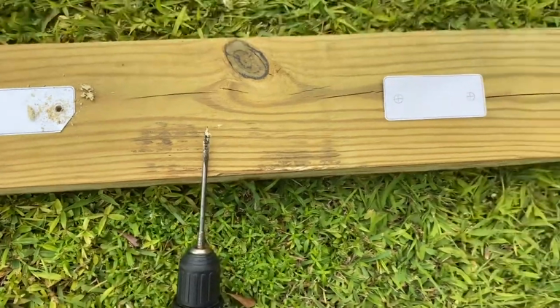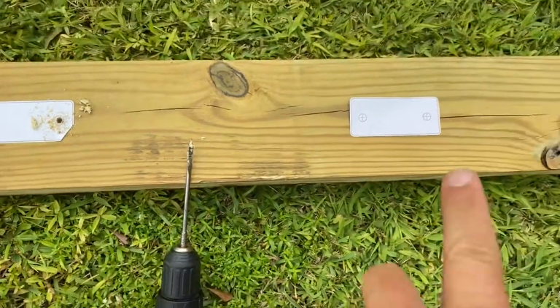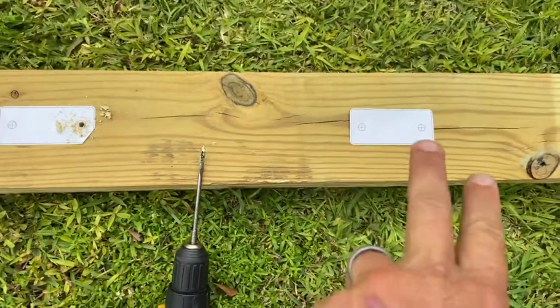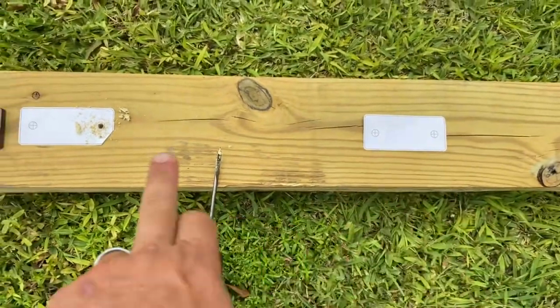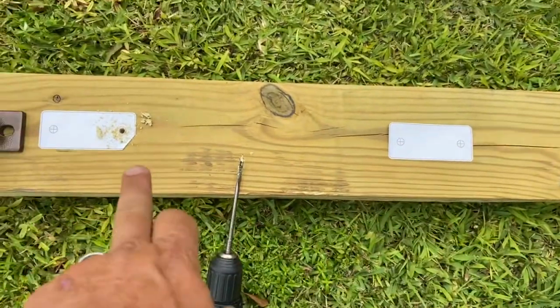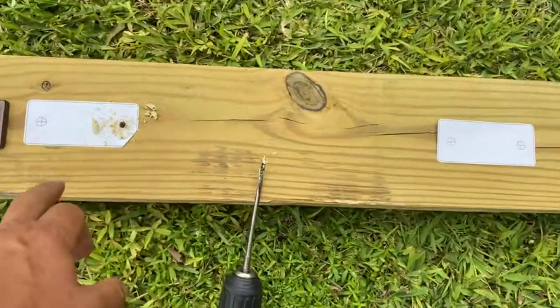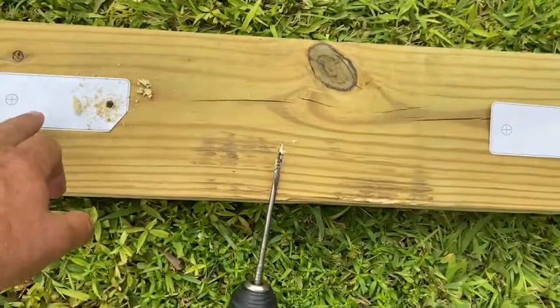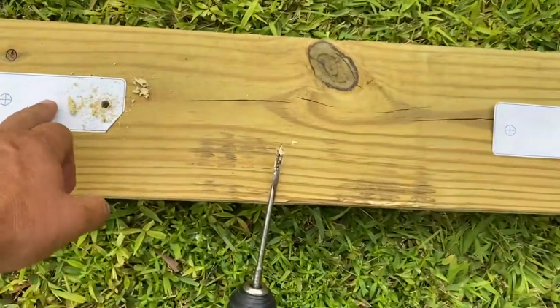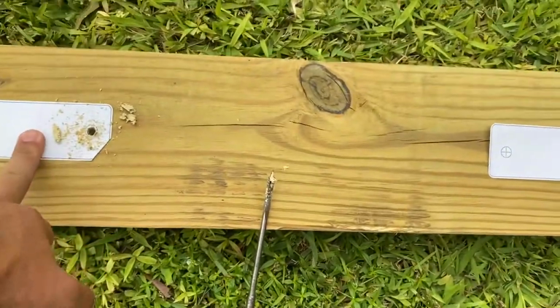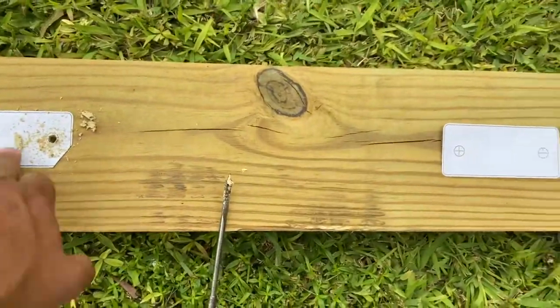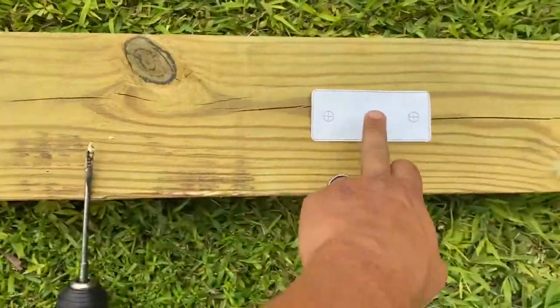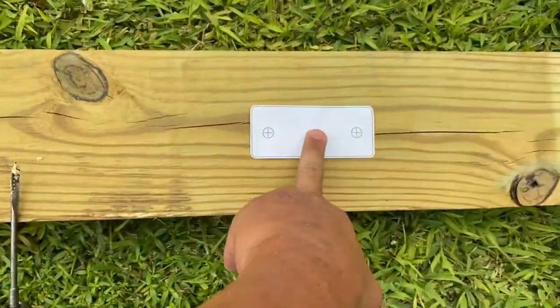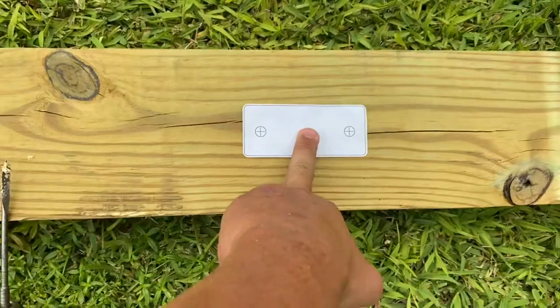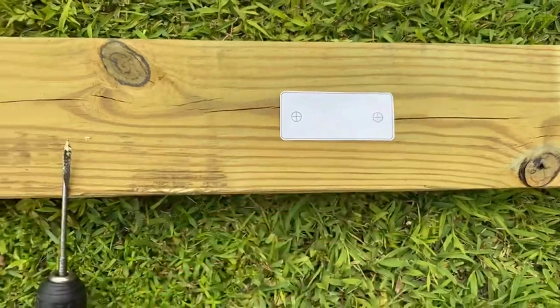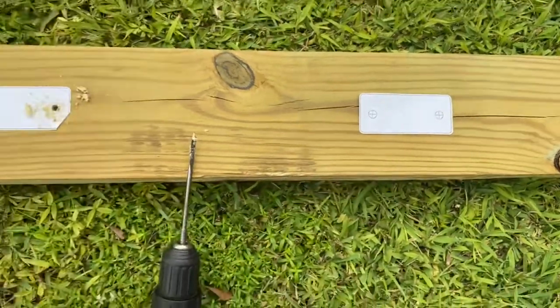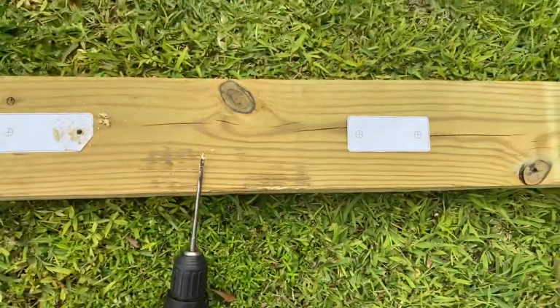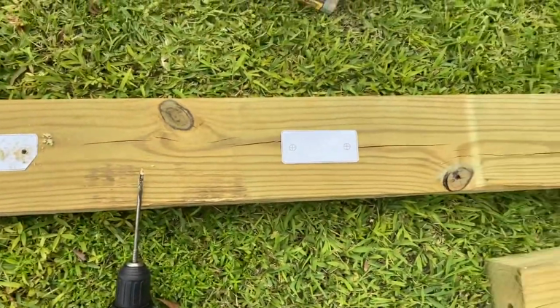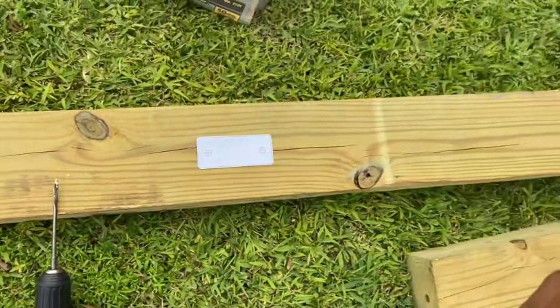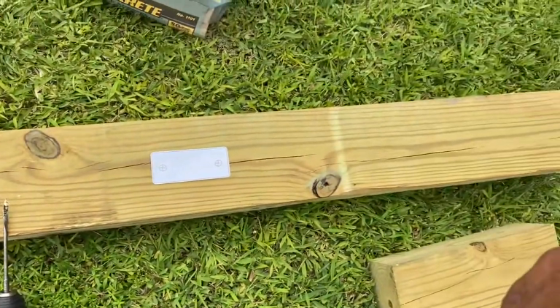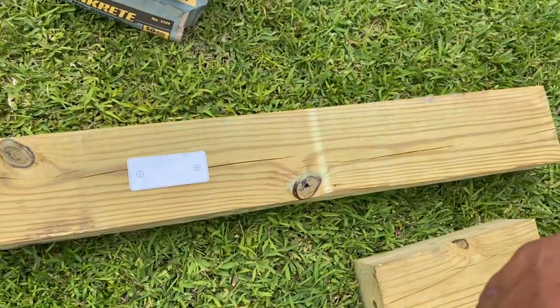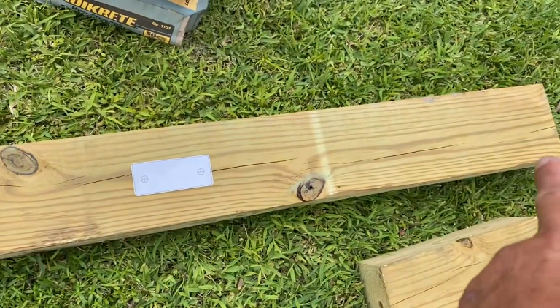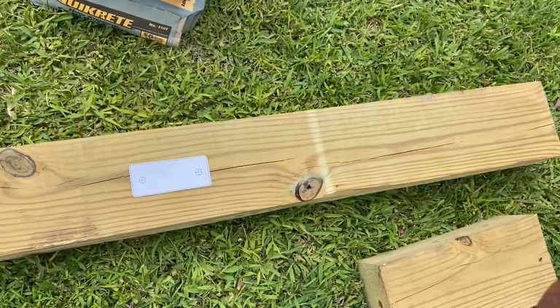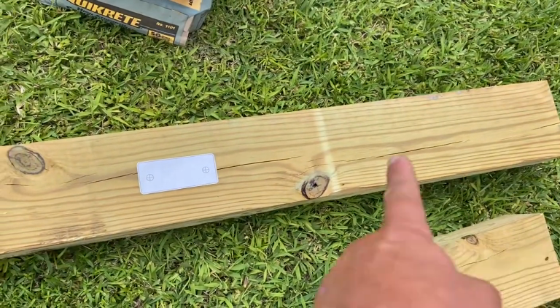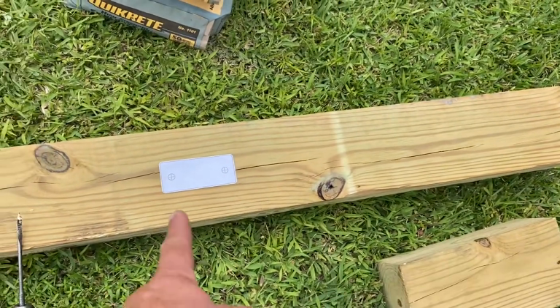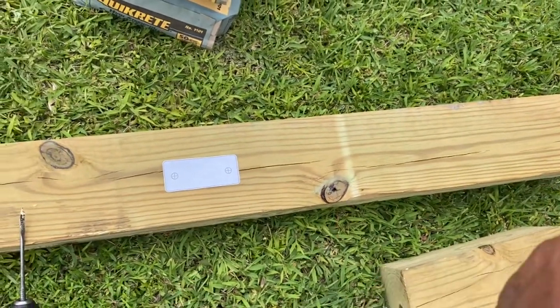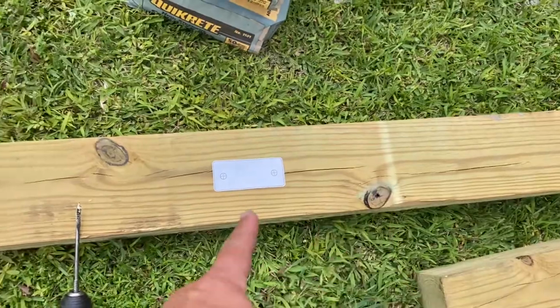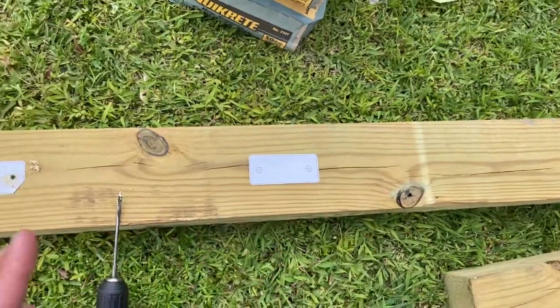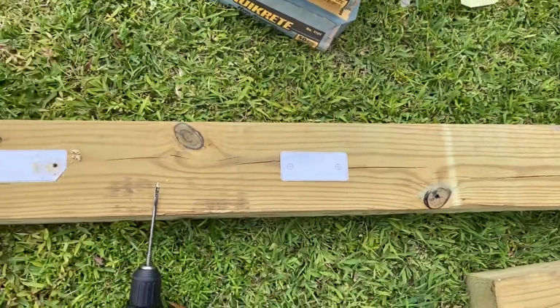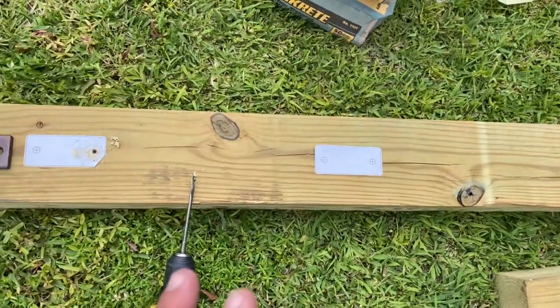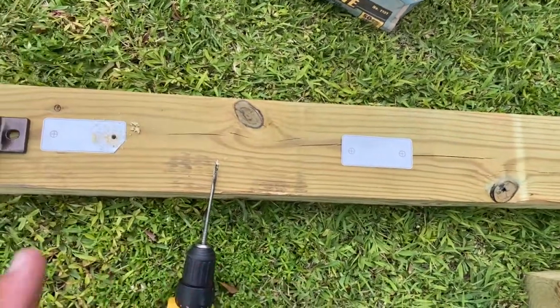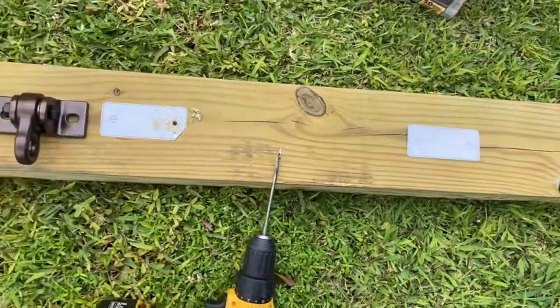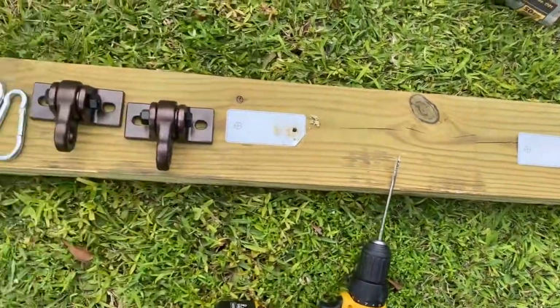I spaced mine 16 inches apart on center — so 16 here to 16 here — and then my right-side pole, this is two feet right here. You can space it any way you want.